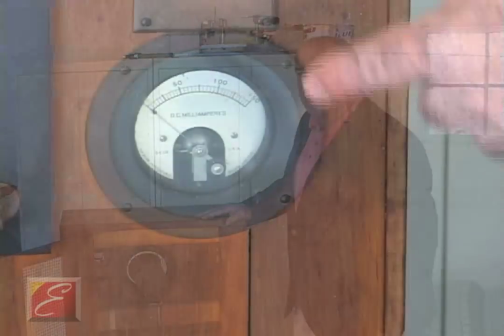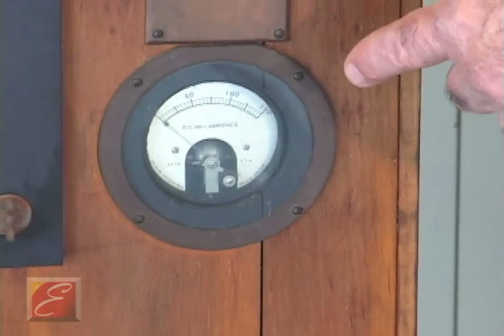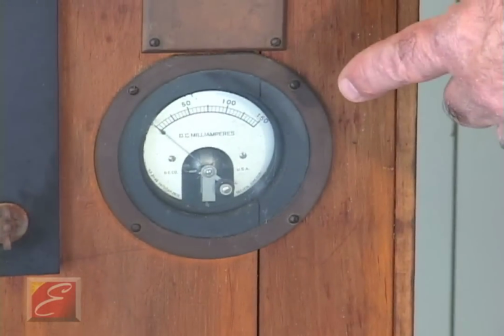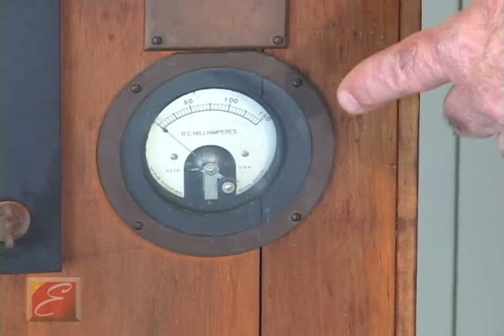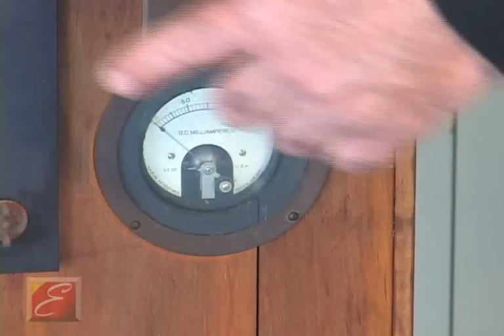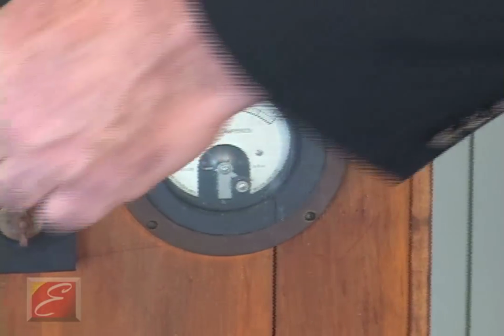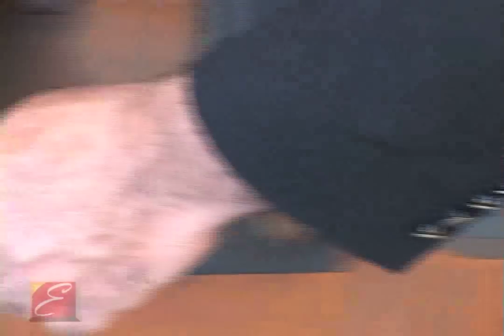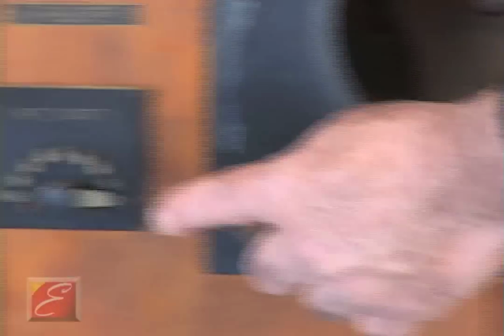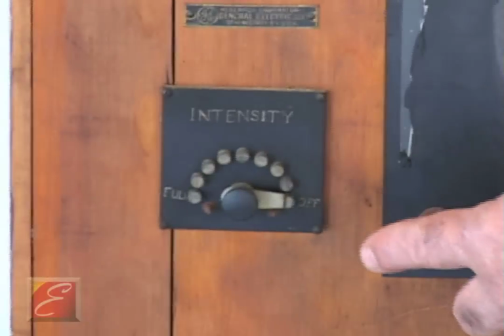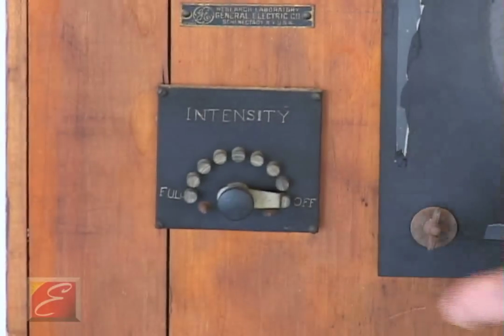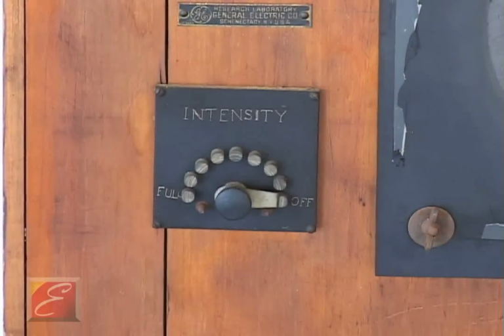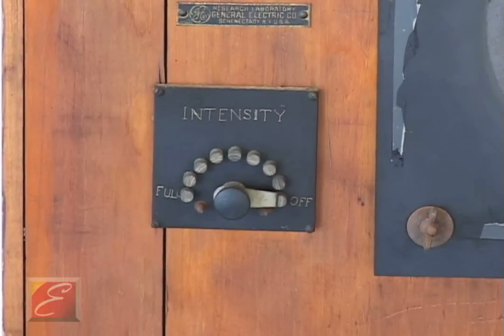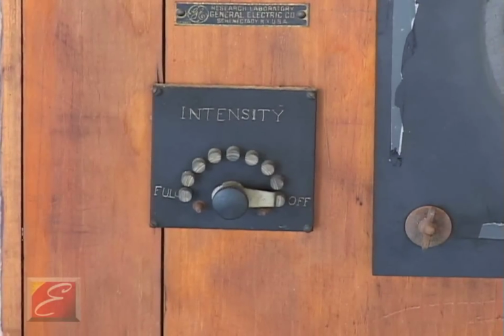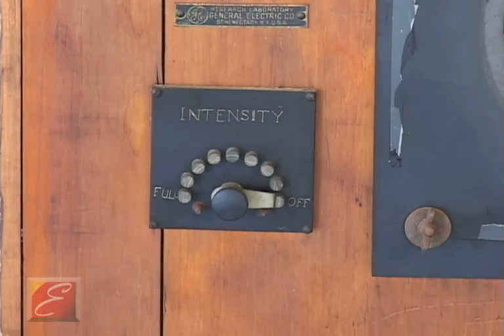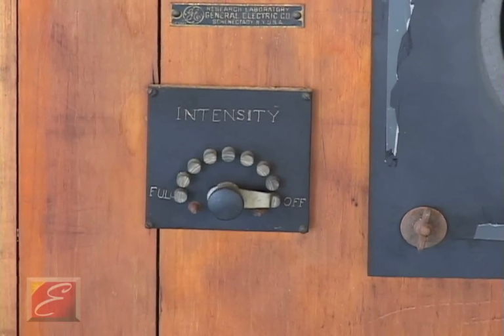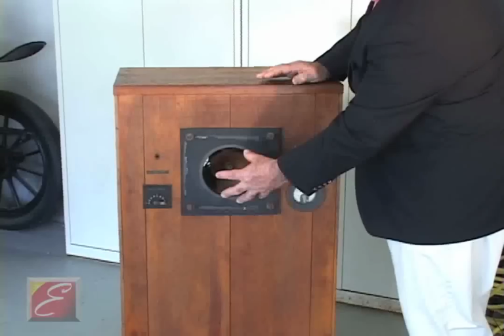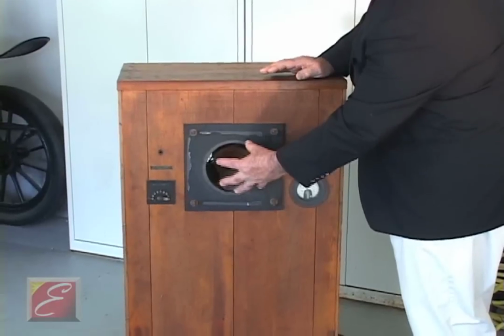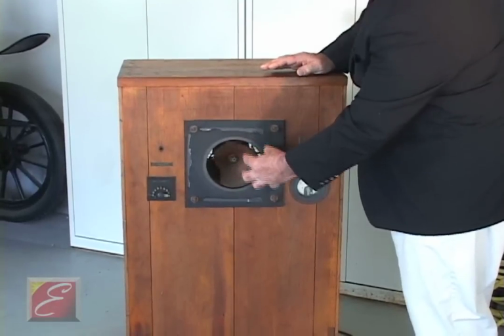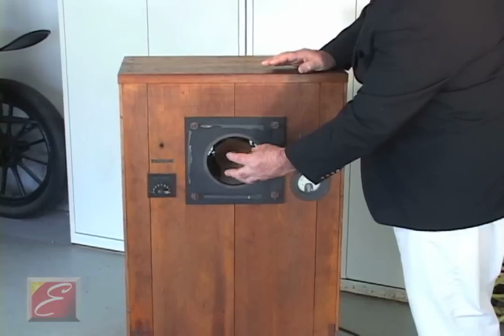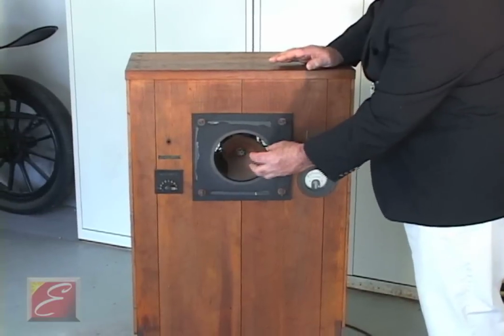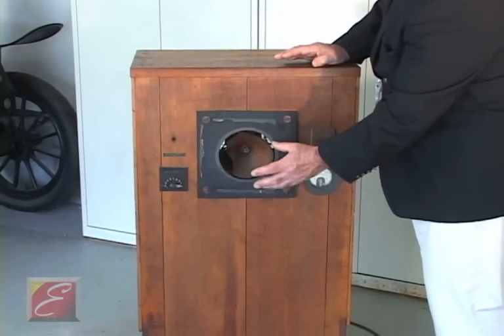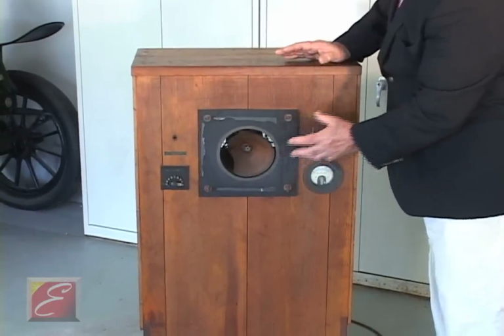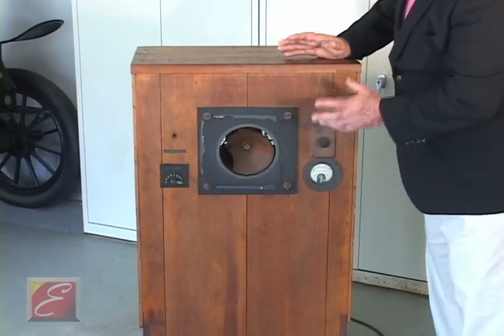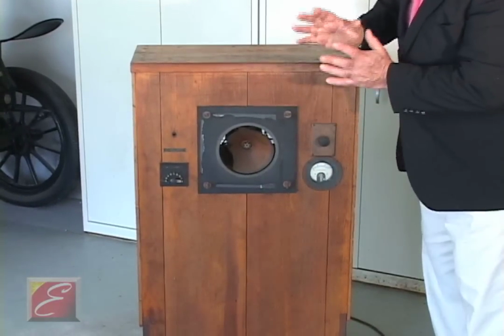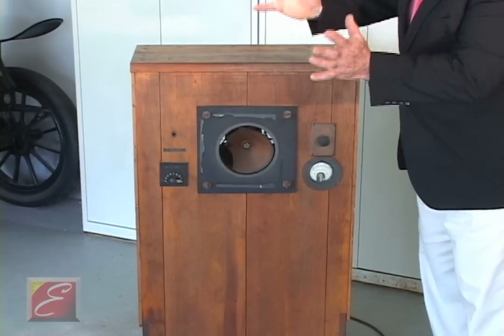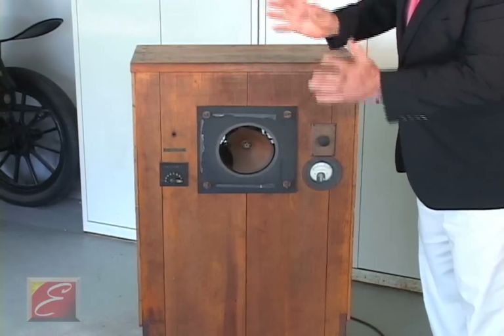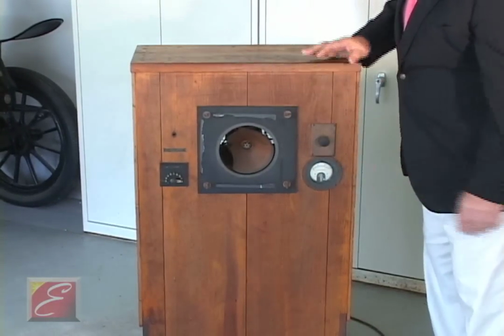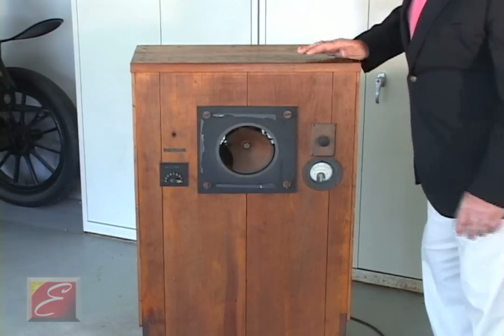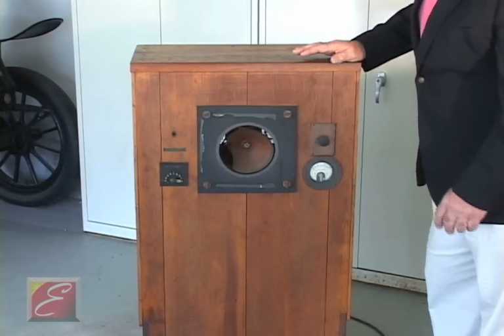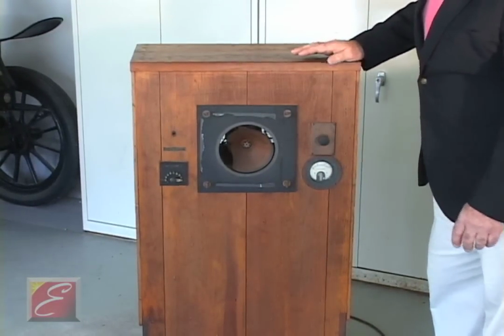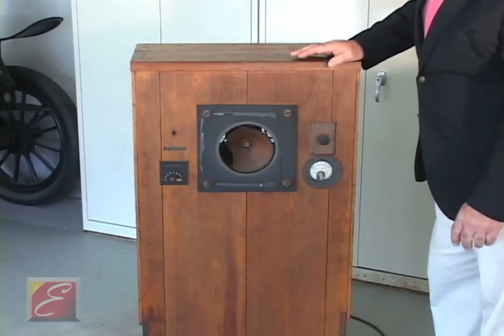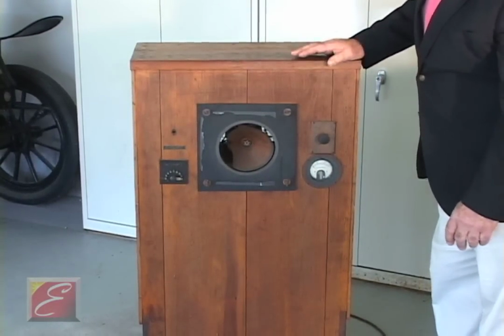This is an ammeter here, and this is an intensity switch that goes from off to full. This is a paper cone that vibrates and amplifies the vibration of the noise itself.